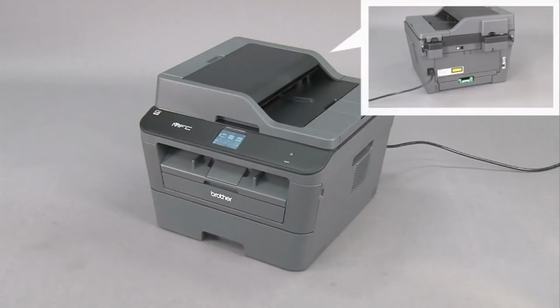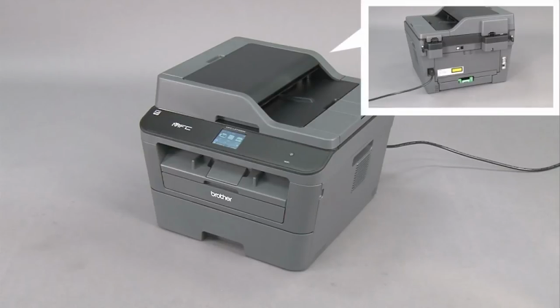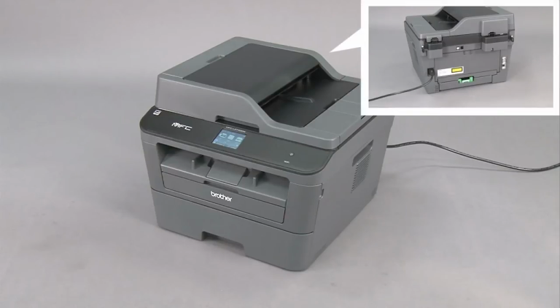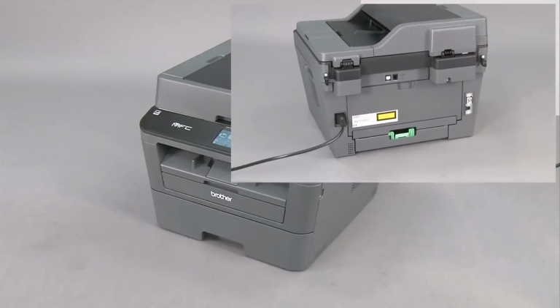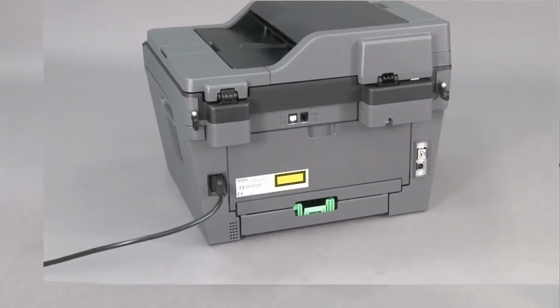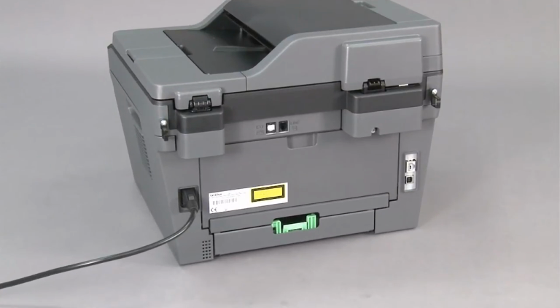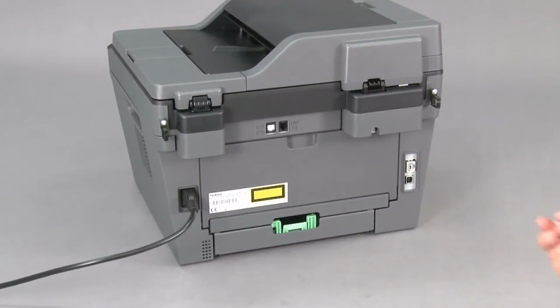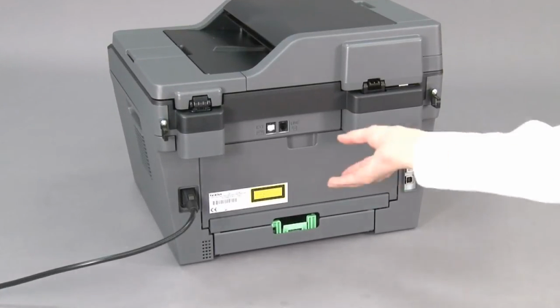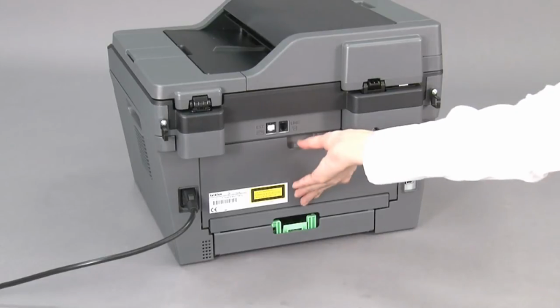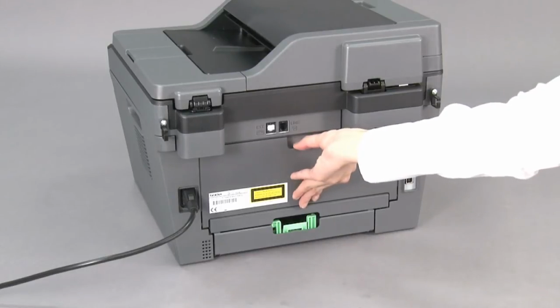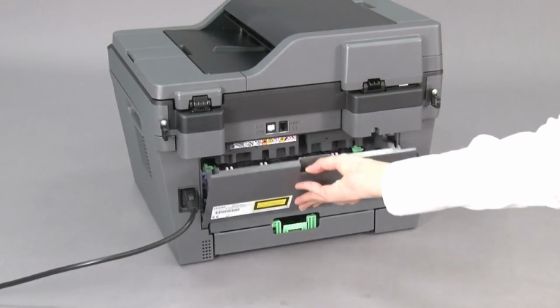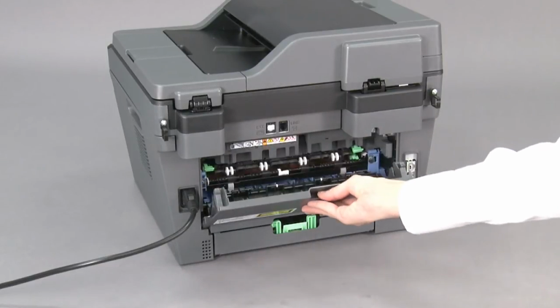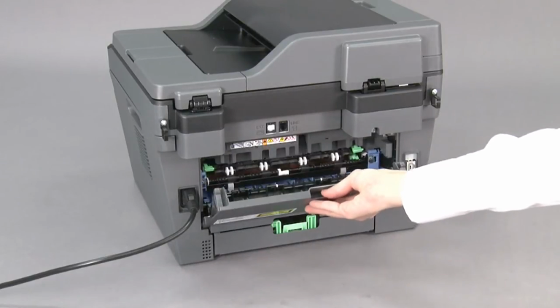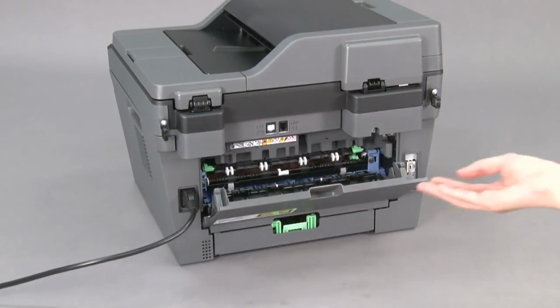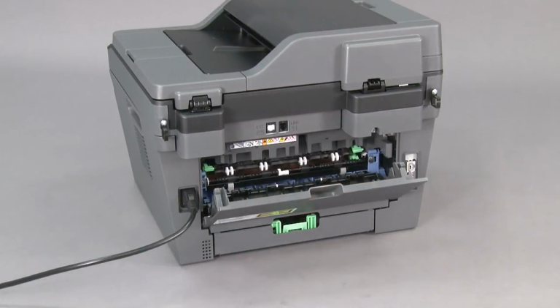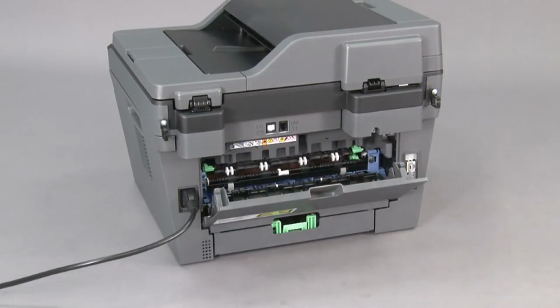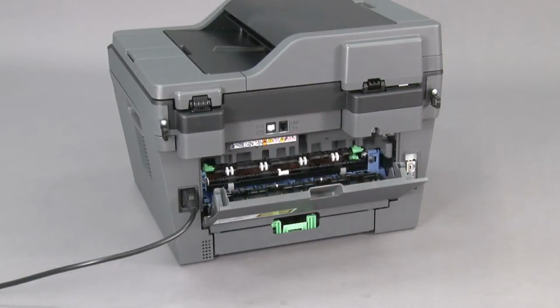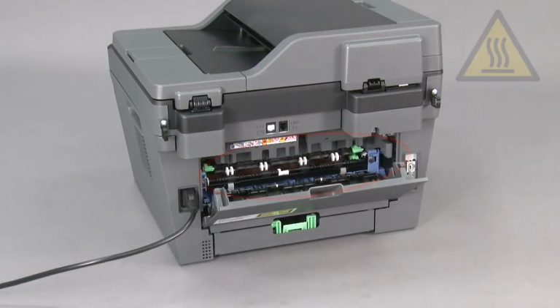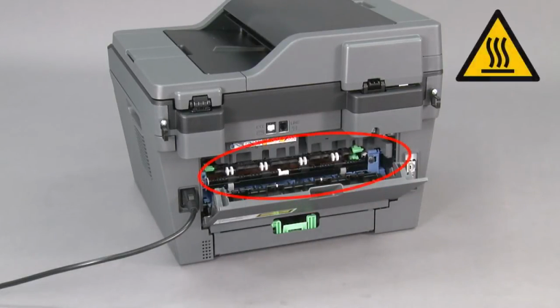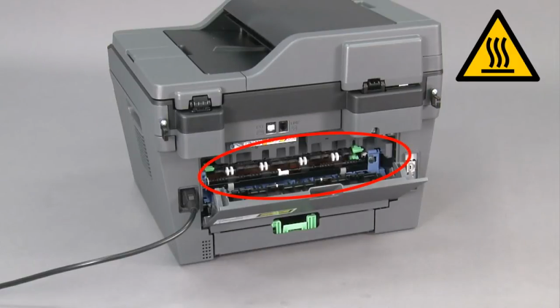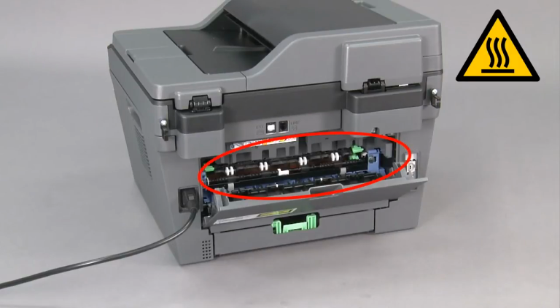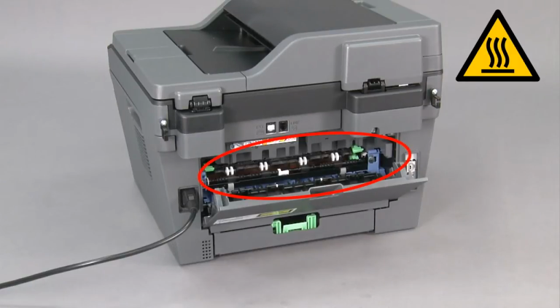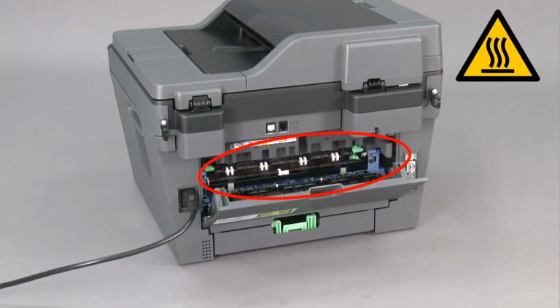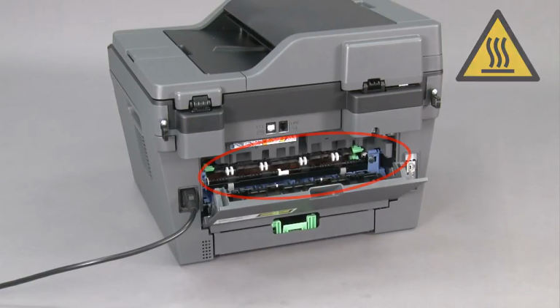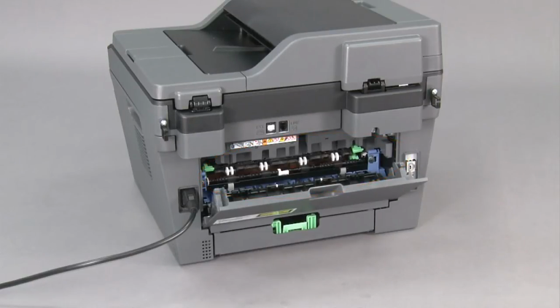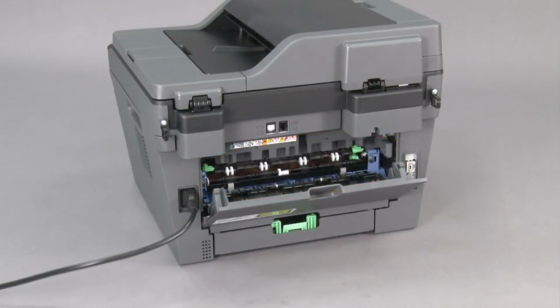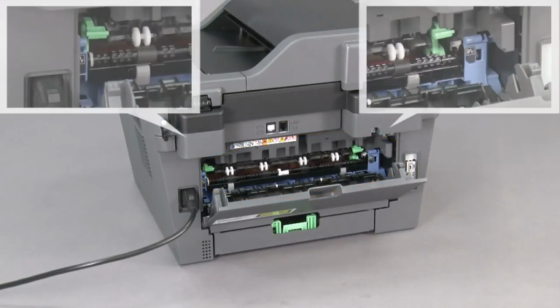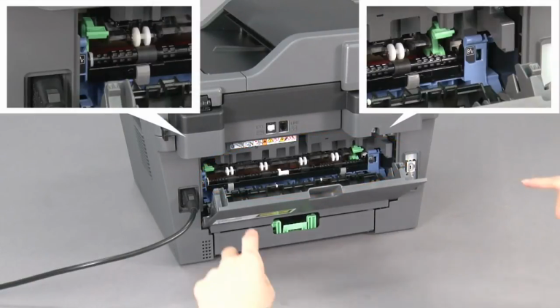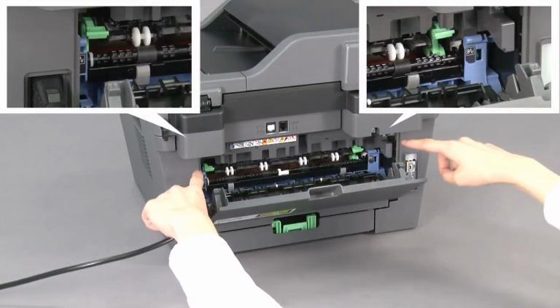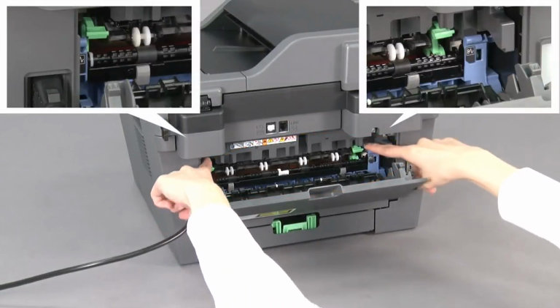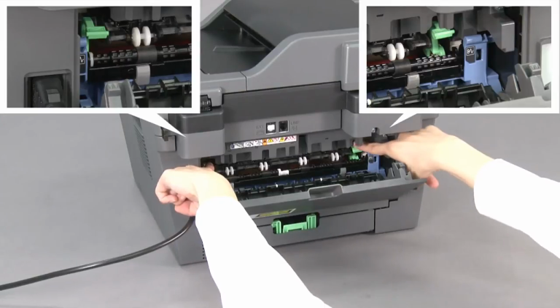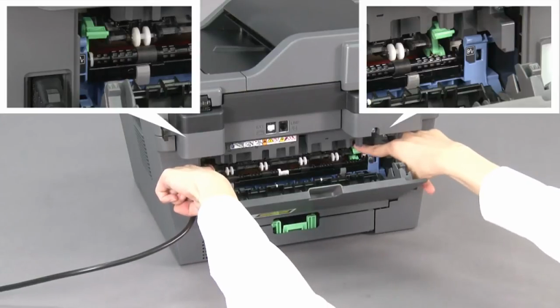Open the machine's back cover. The internal parts of the machine may be hot. Pull down the two green levers.